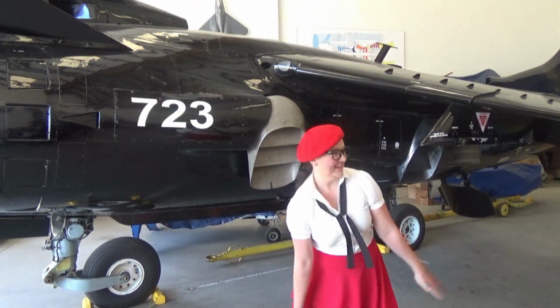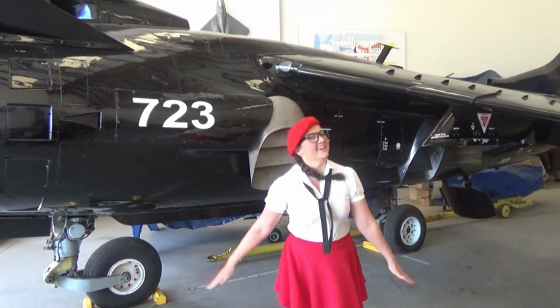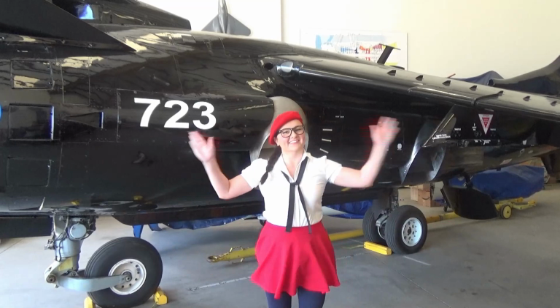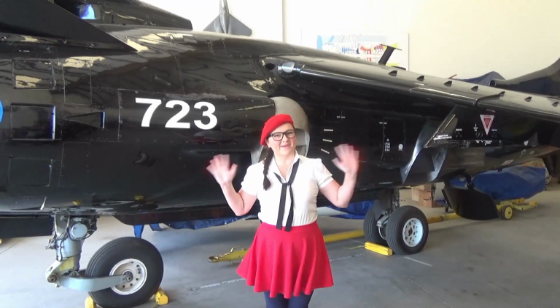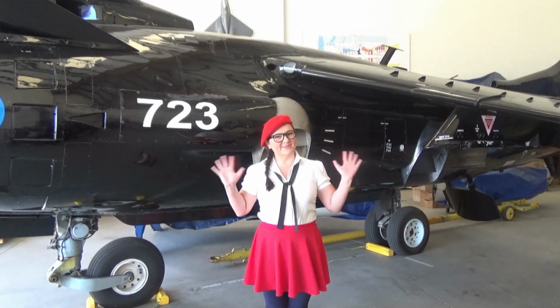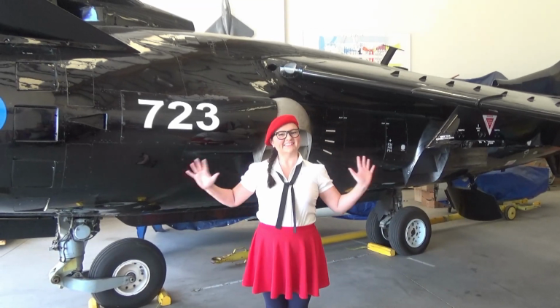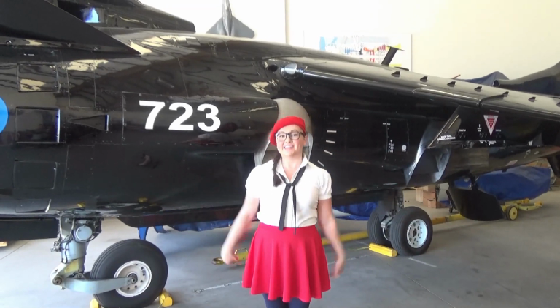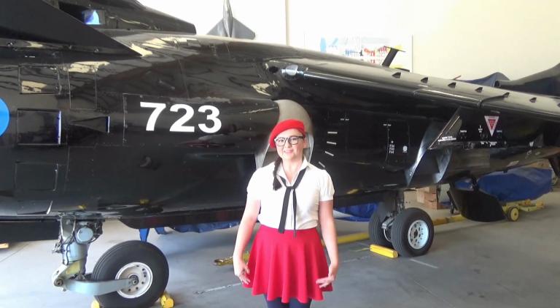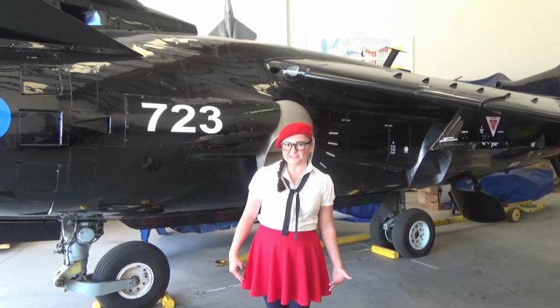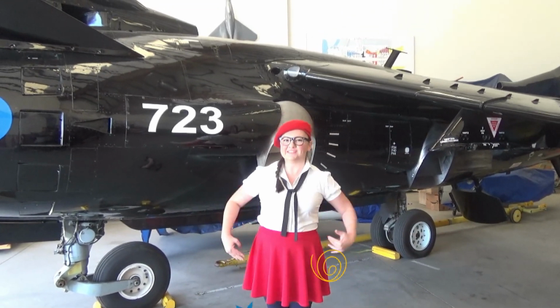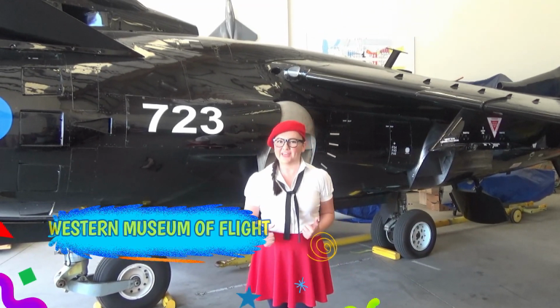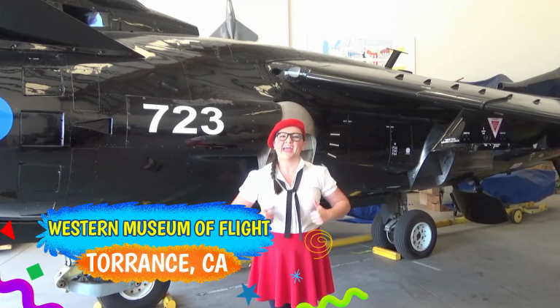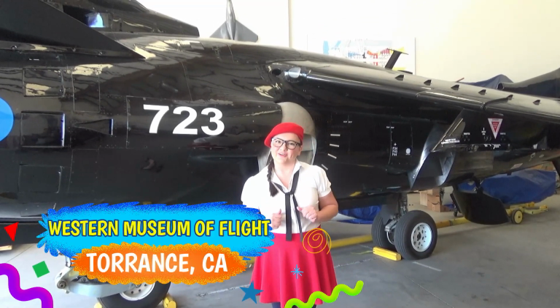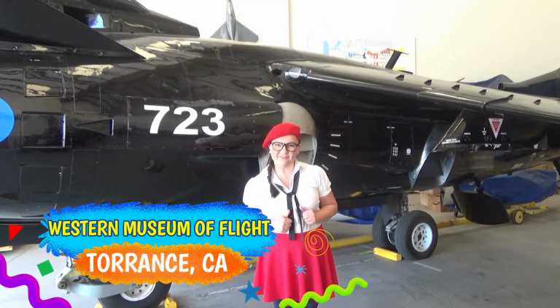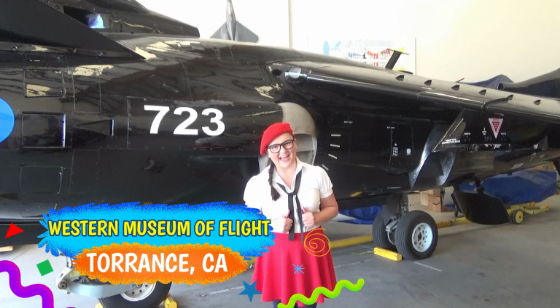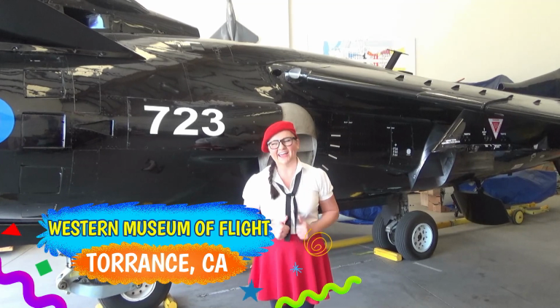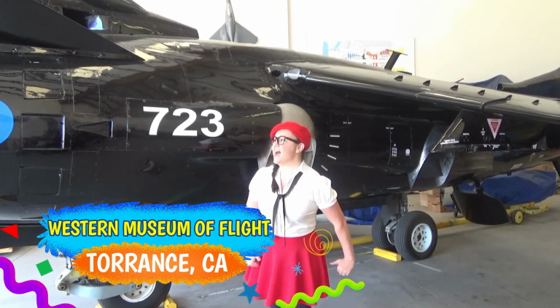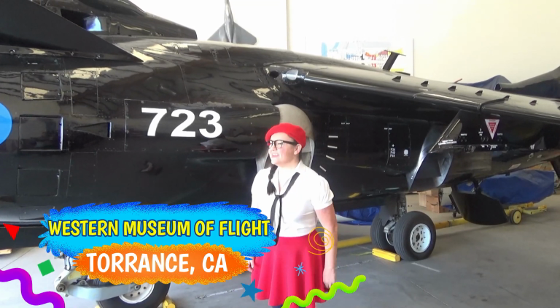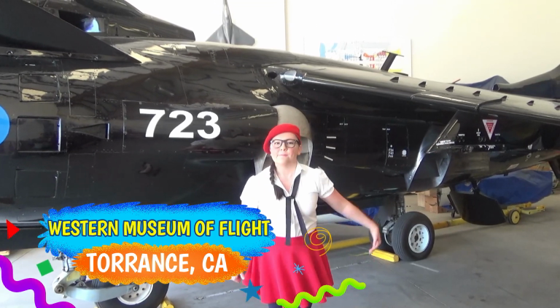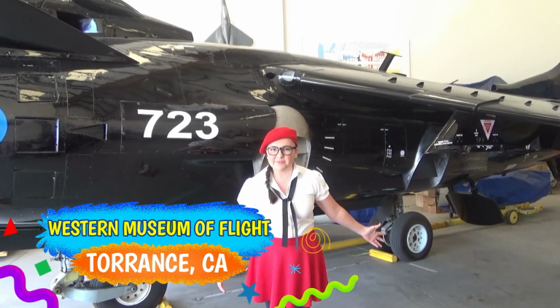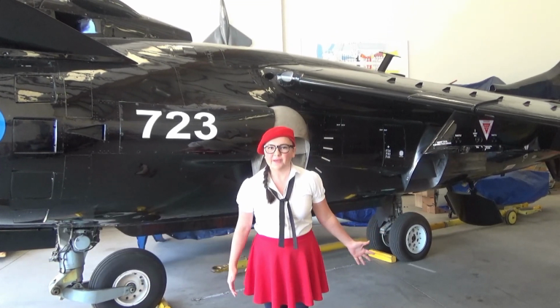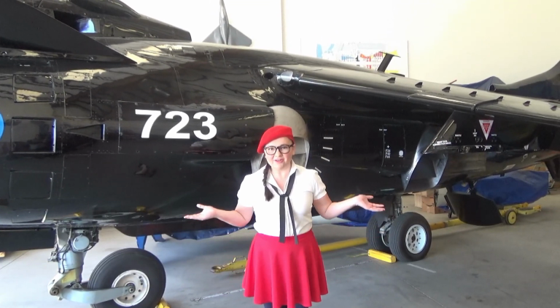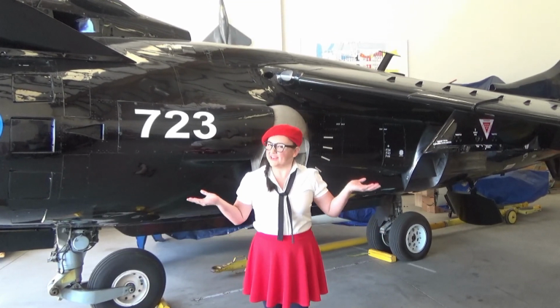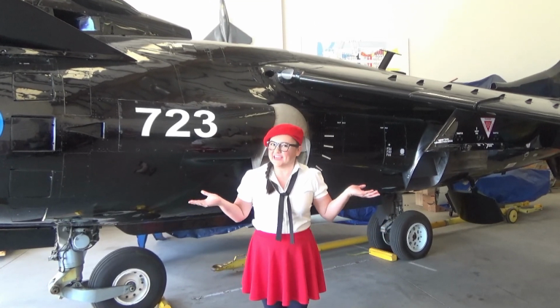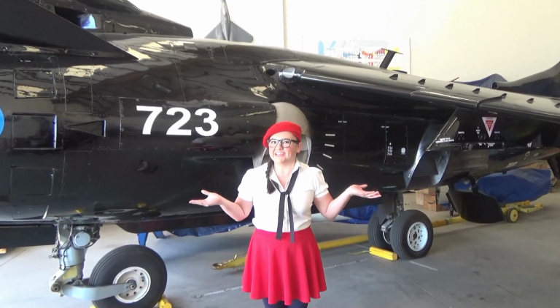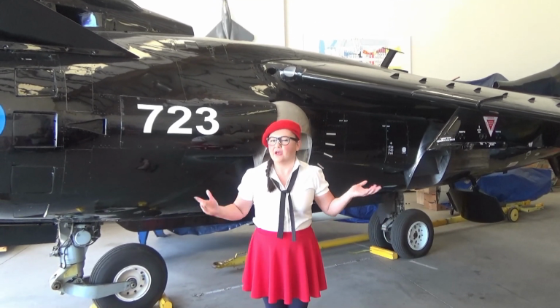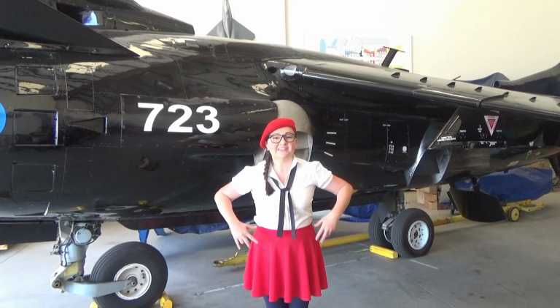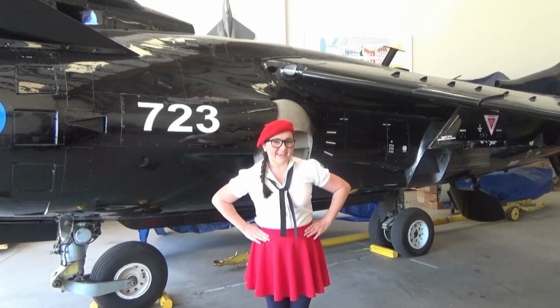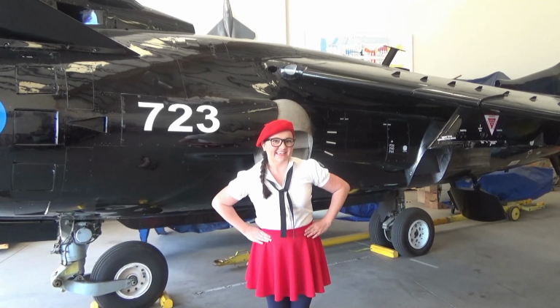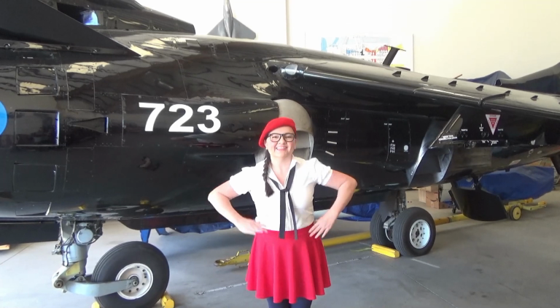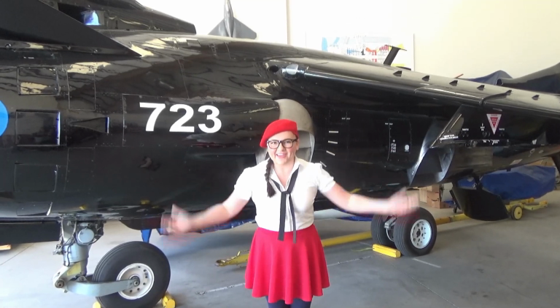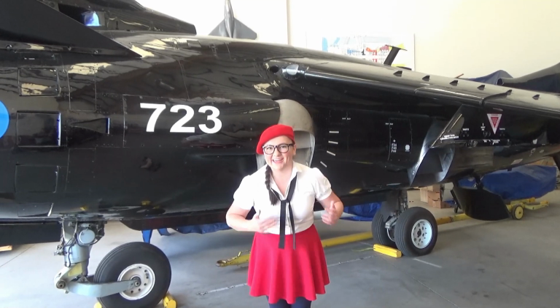Hey kids, welcome back to Ms. Millie's. Today we're at the Western Museum of Flight in Torrance, California, and we're going to be learning about aircraft and aviation, which means we get to see a lot of airplanes.